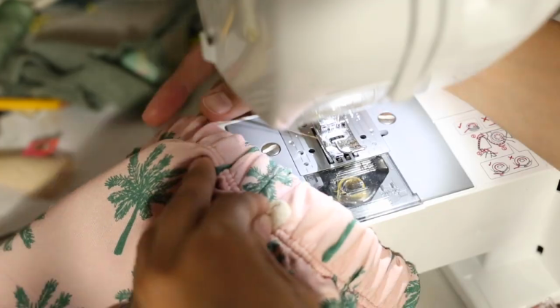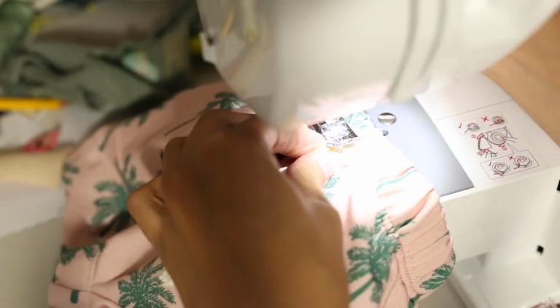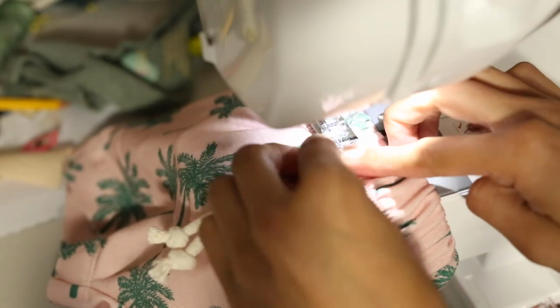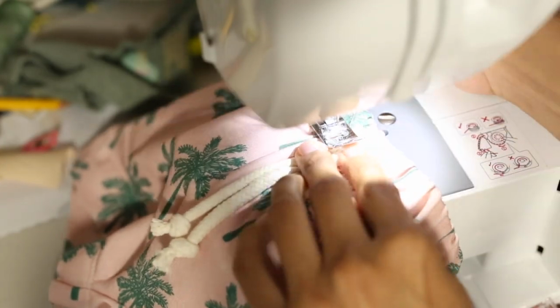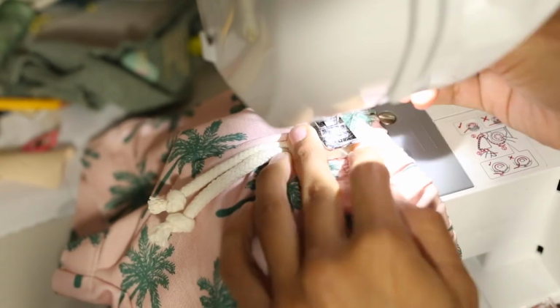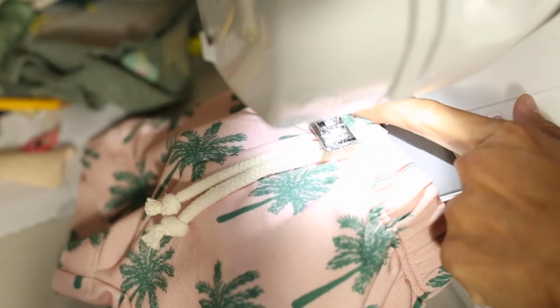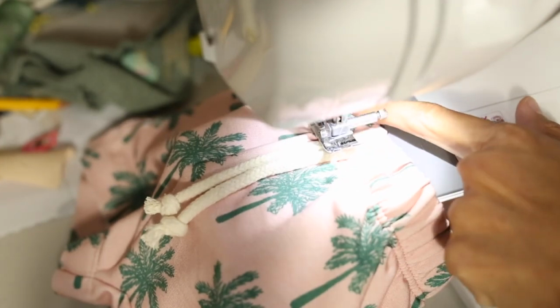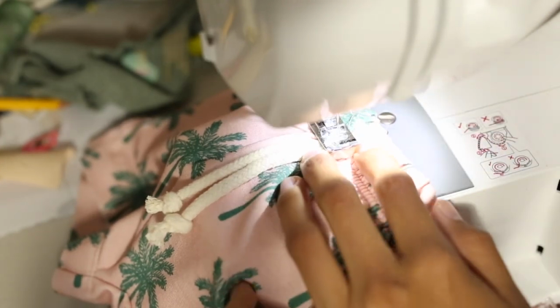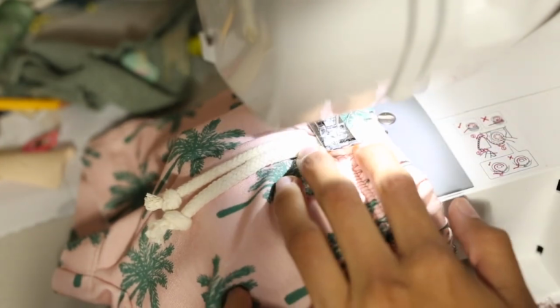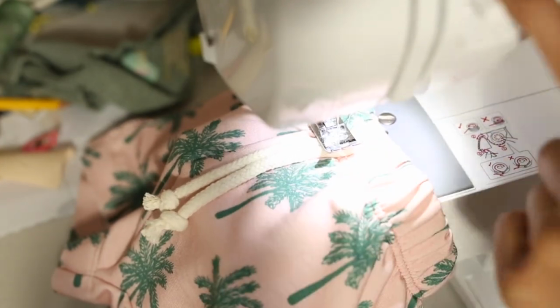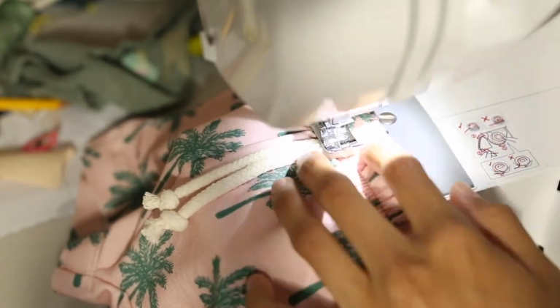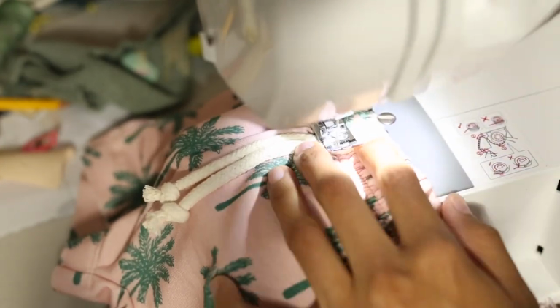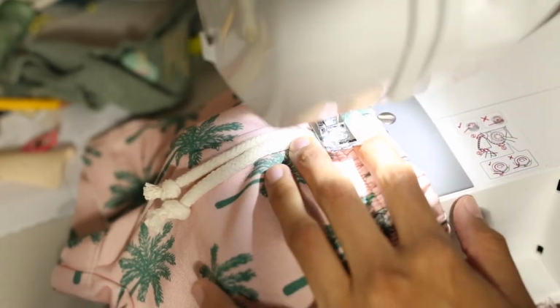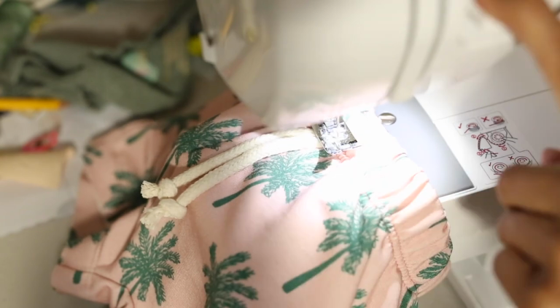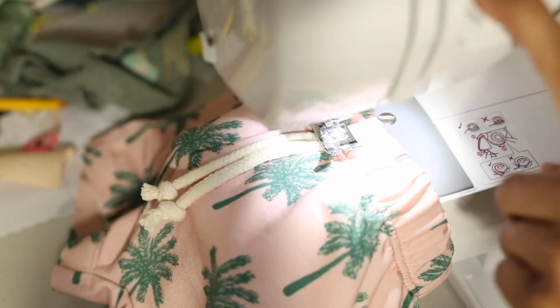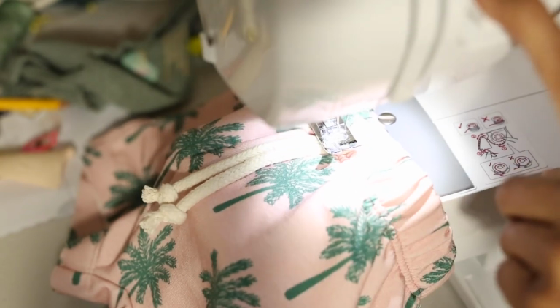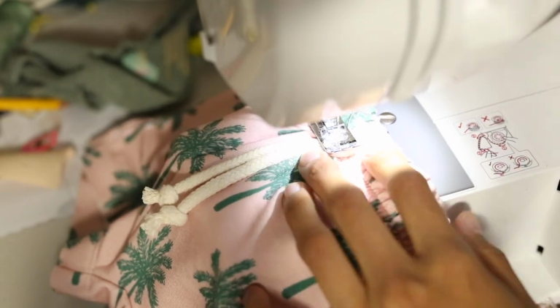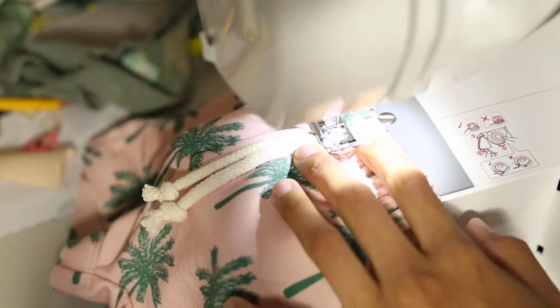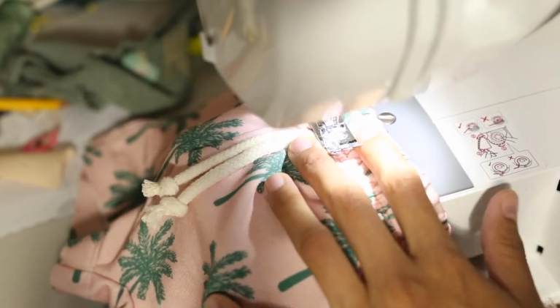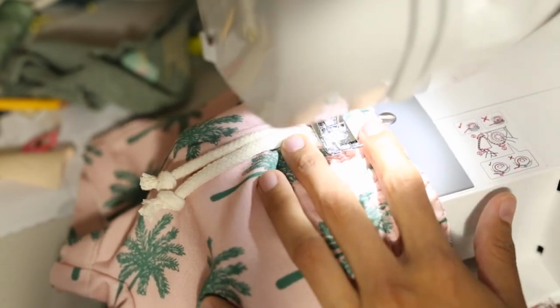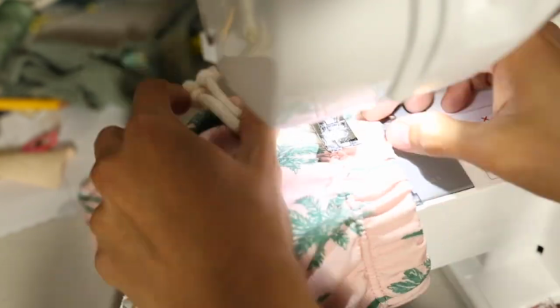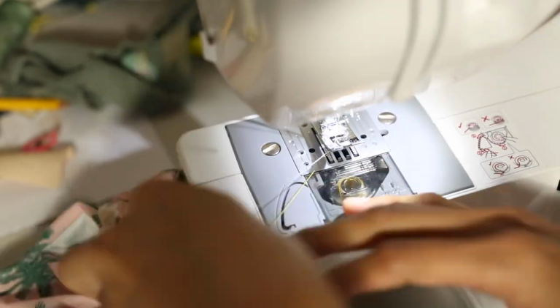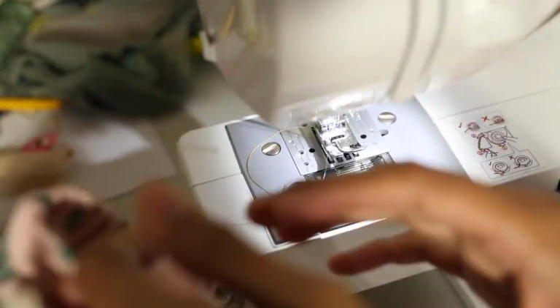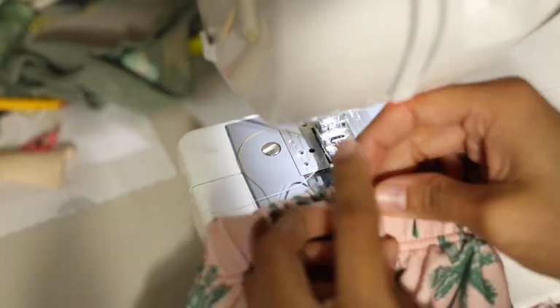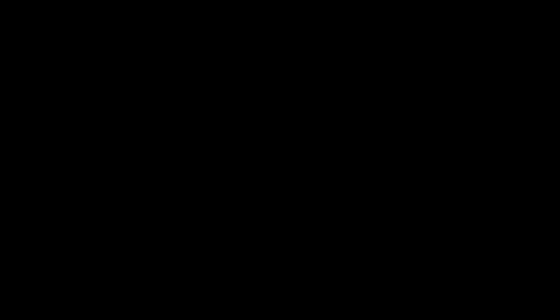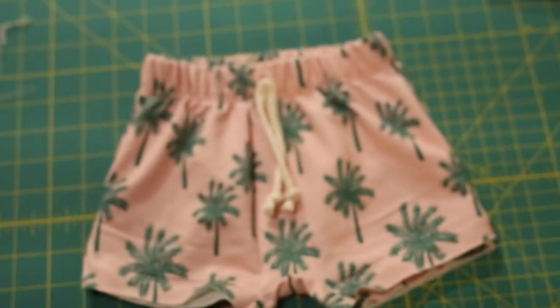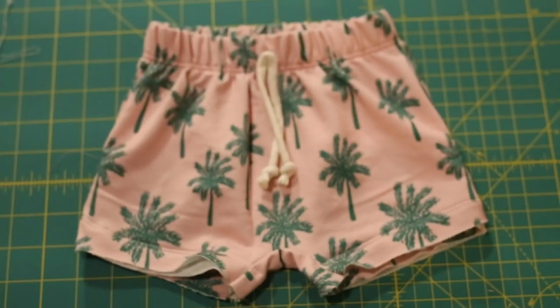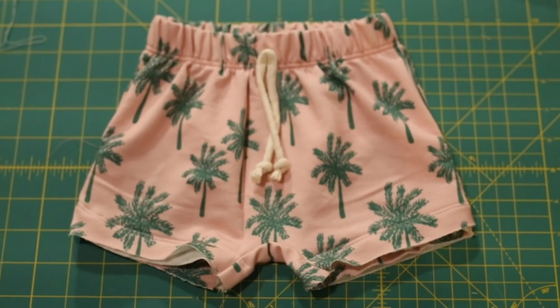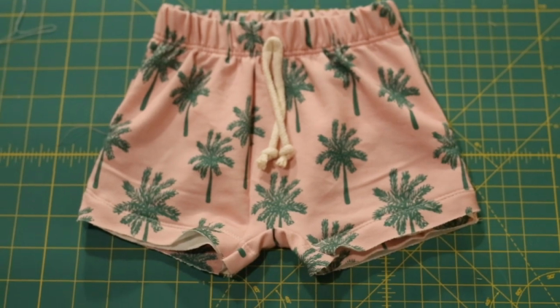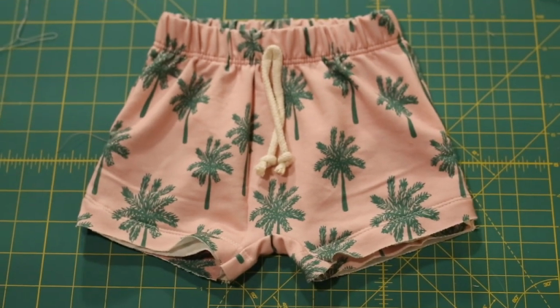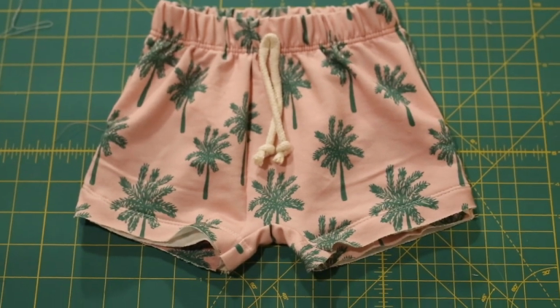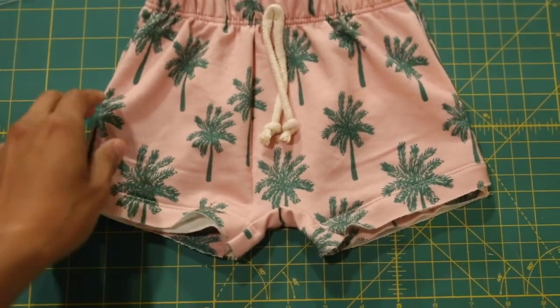Then just add on your drawstring. I do a quick back and forth stitch. And there you have it — your finished boy shorts.